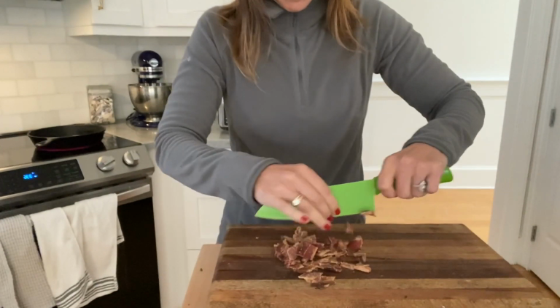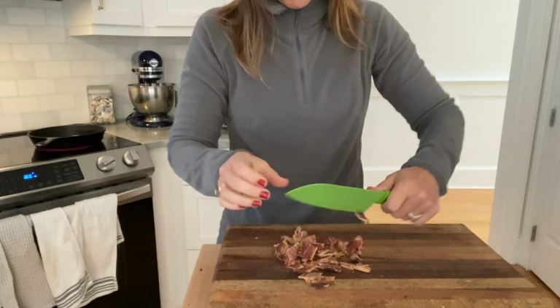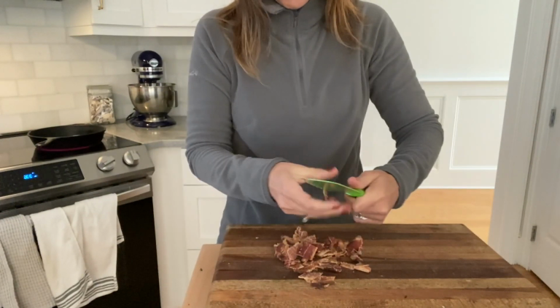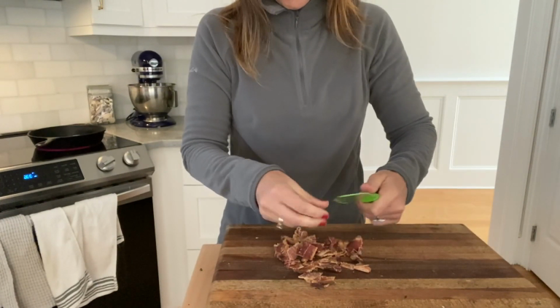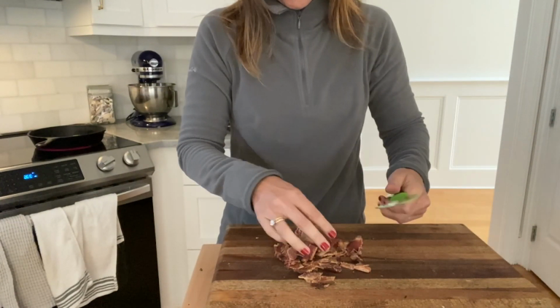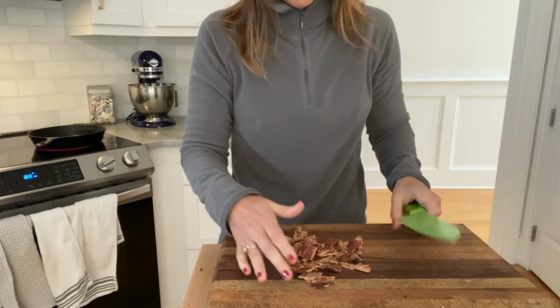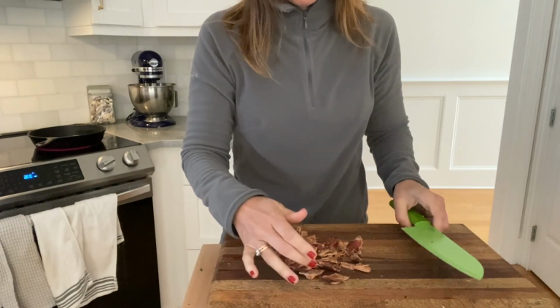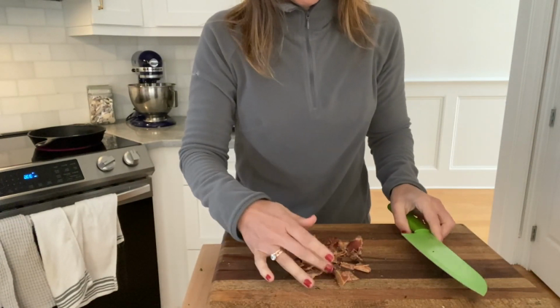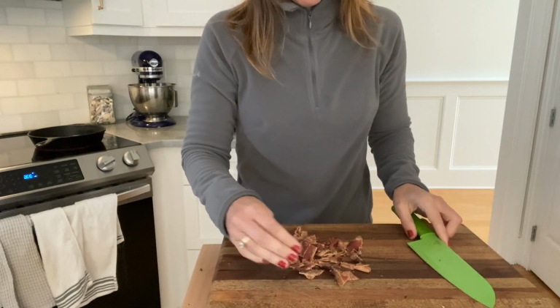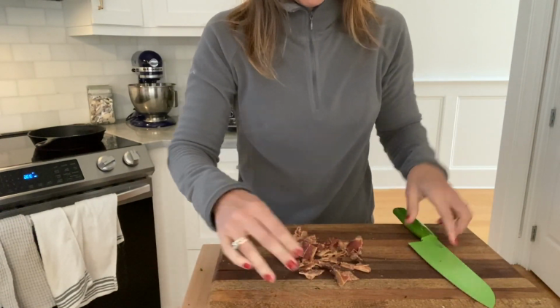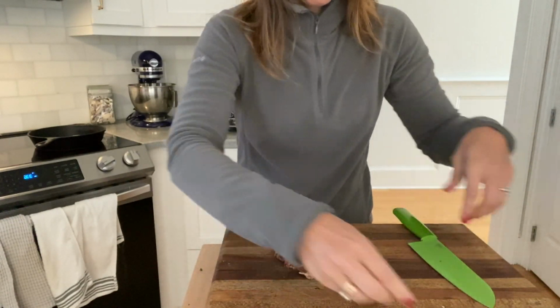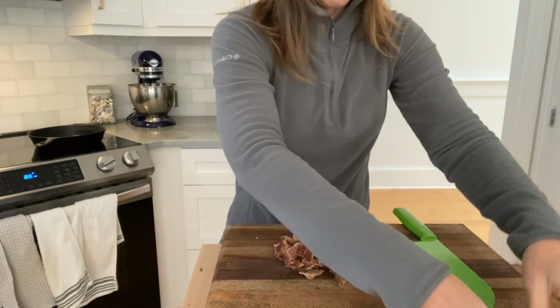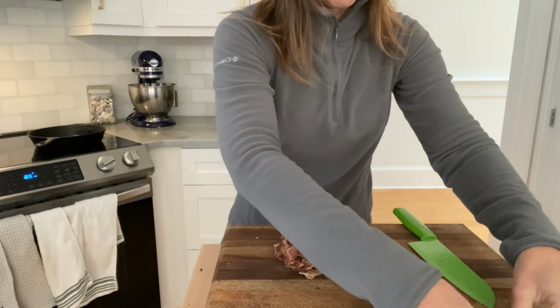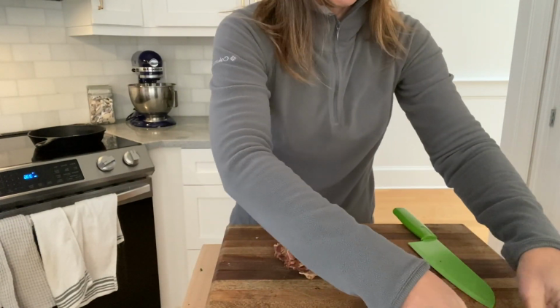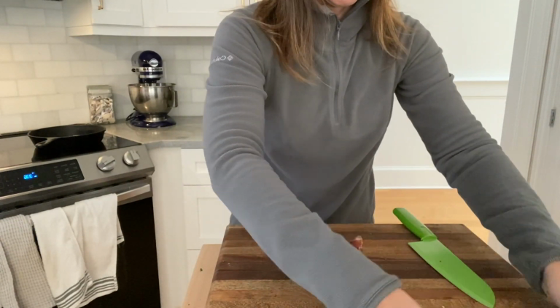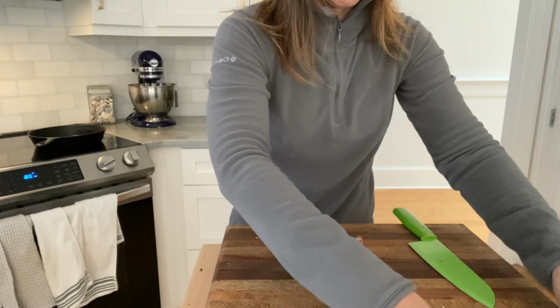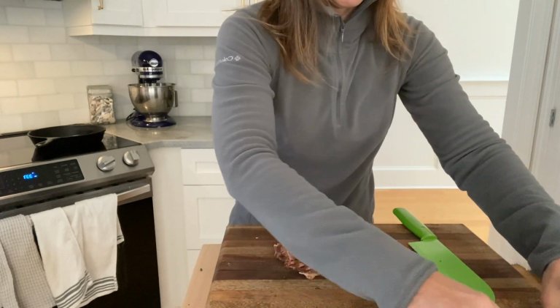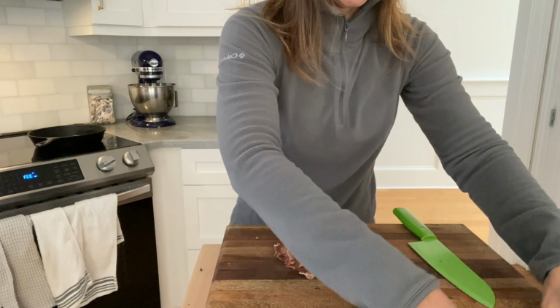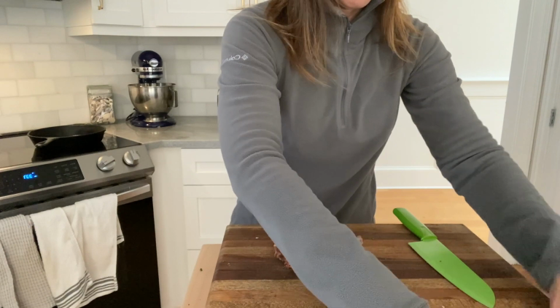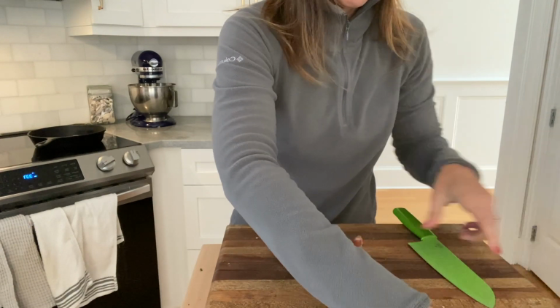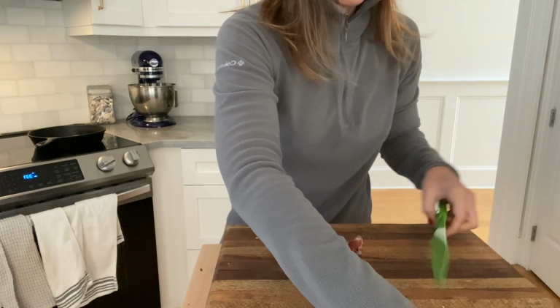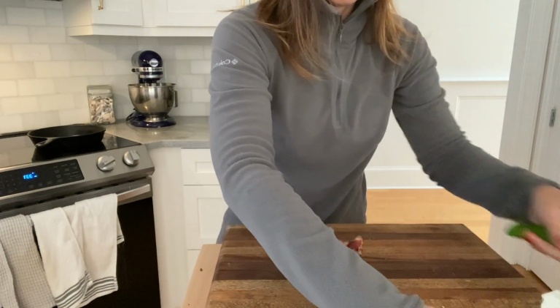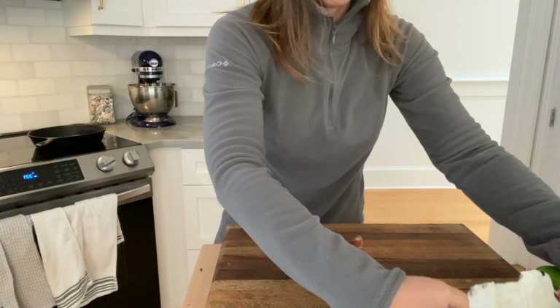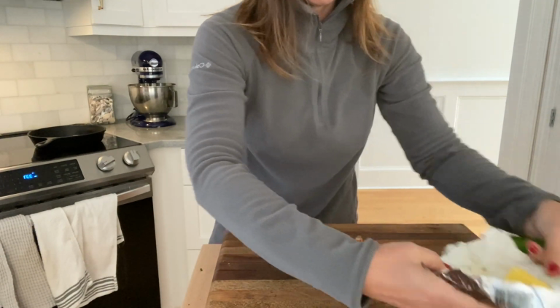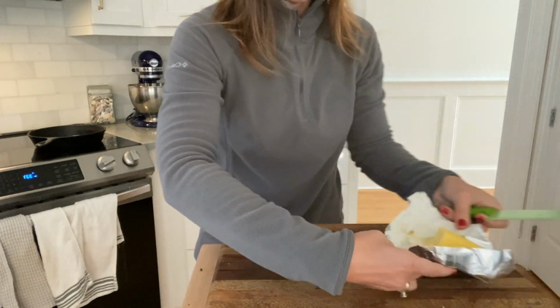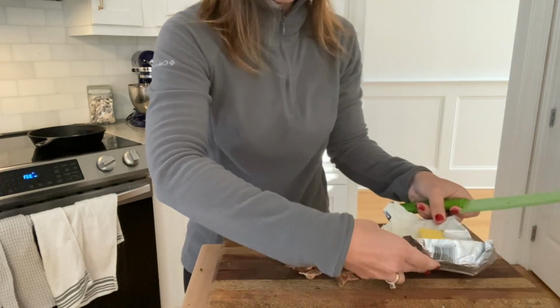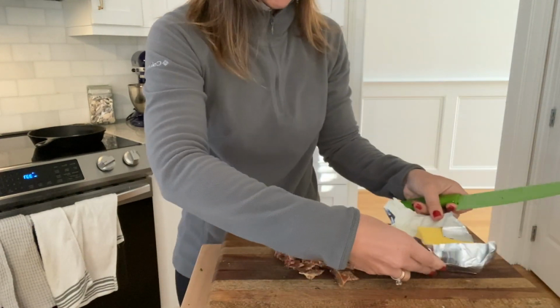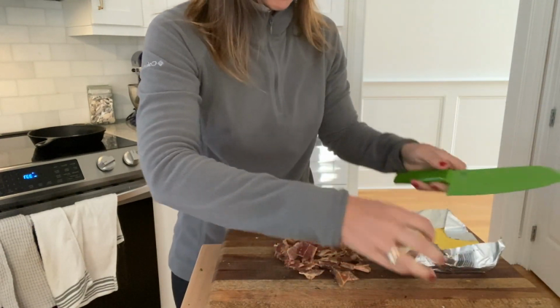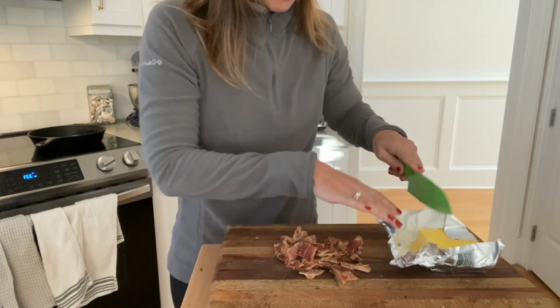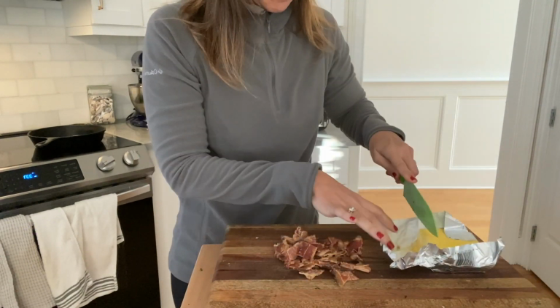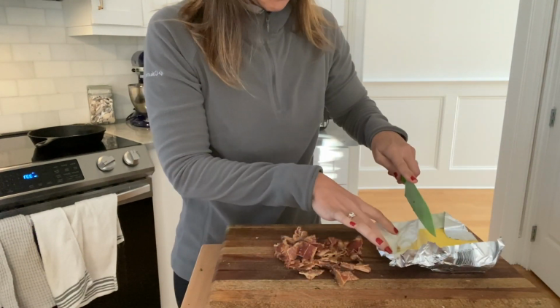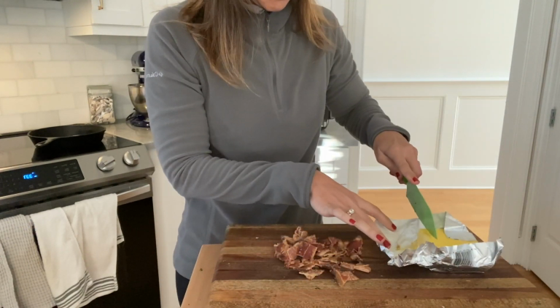I will then pop this and a little bit of butter into my cast iron skillet, and then I'll add my eggs.